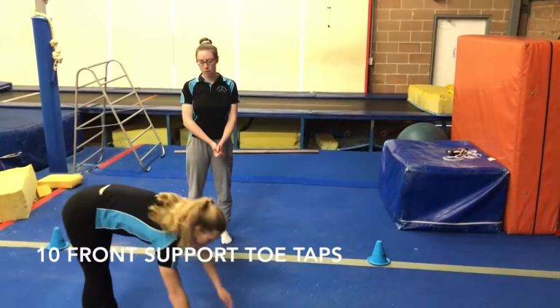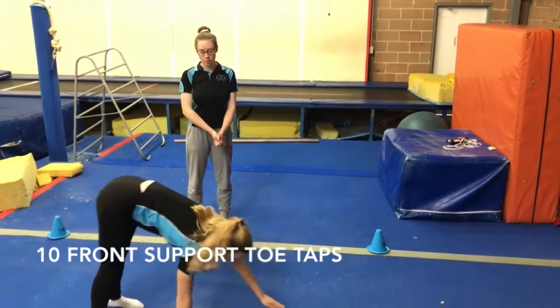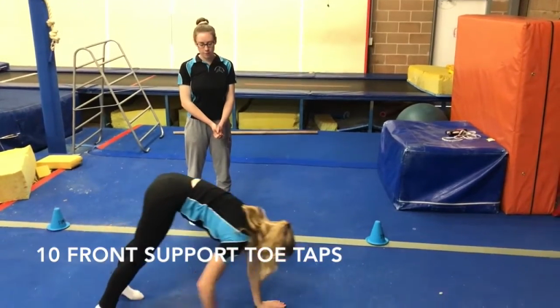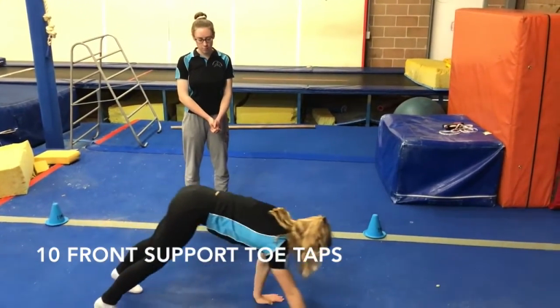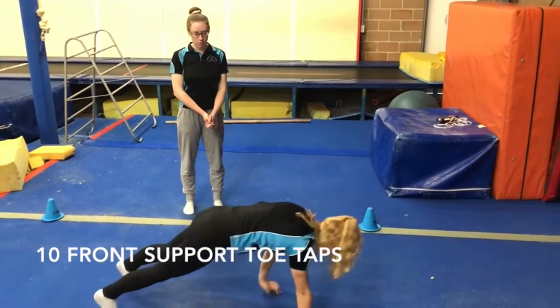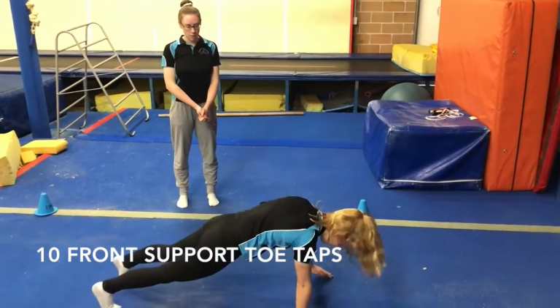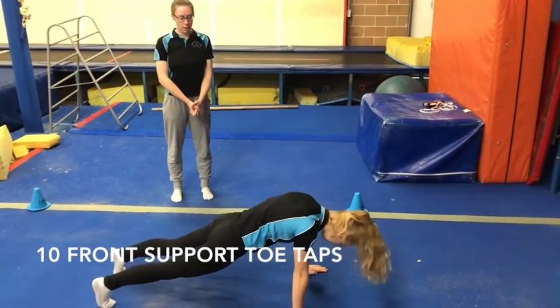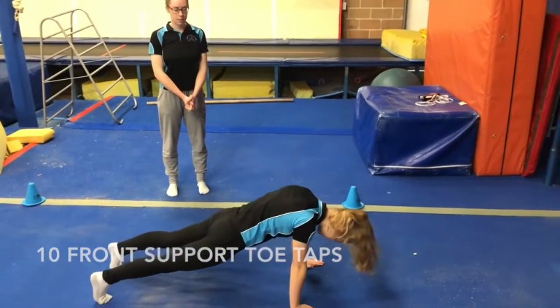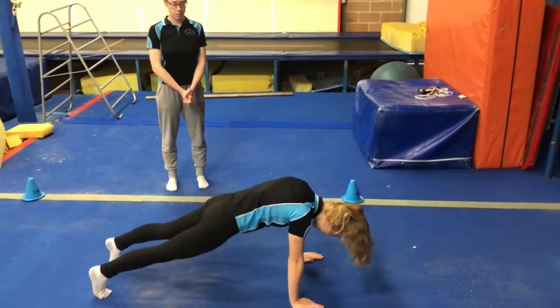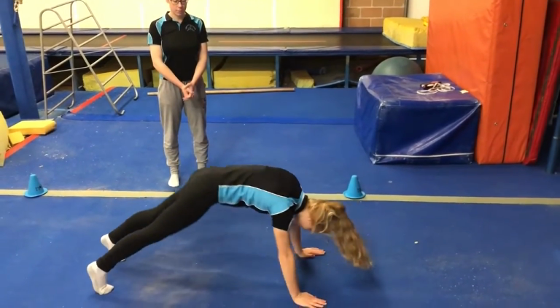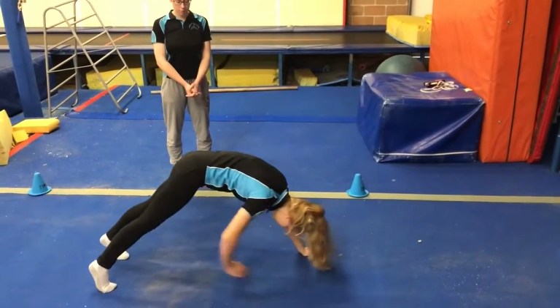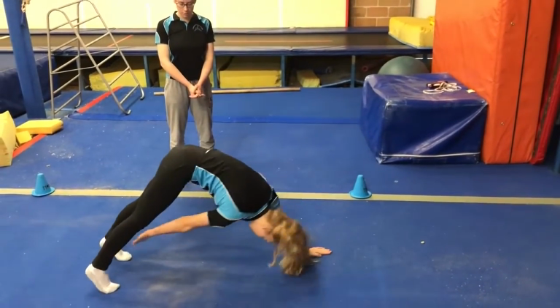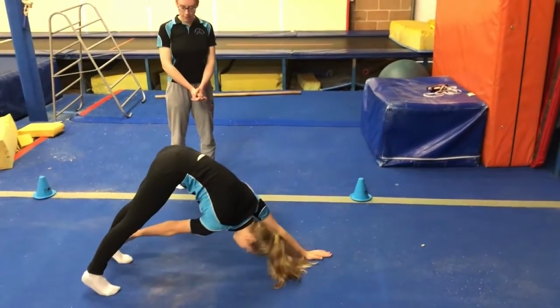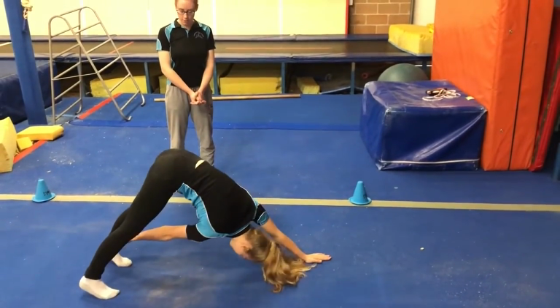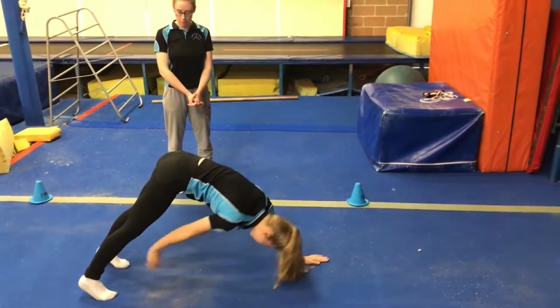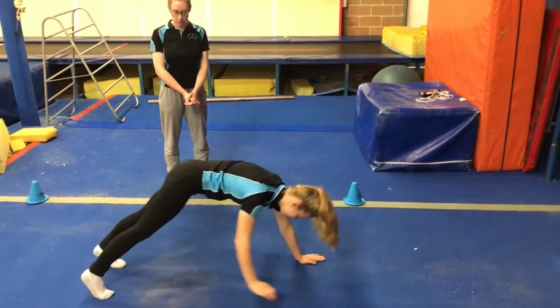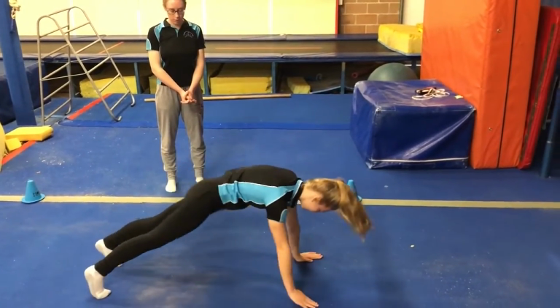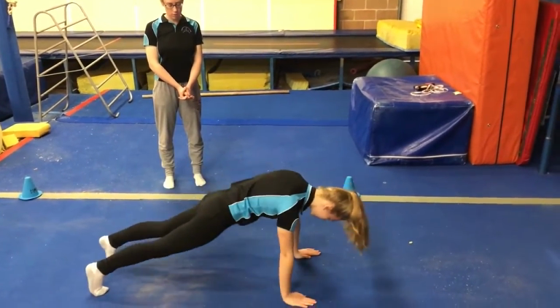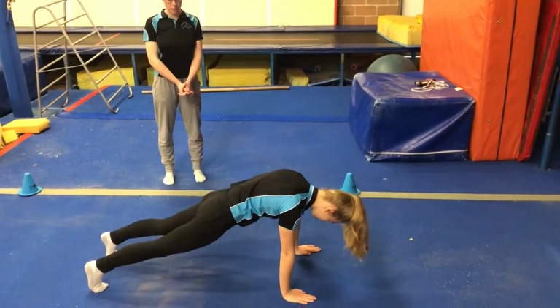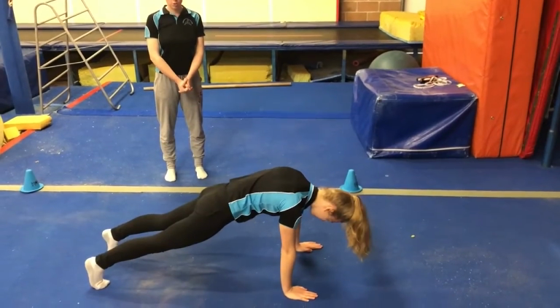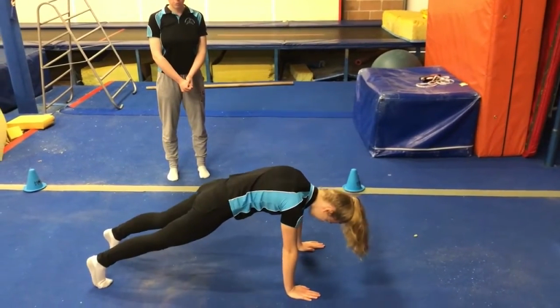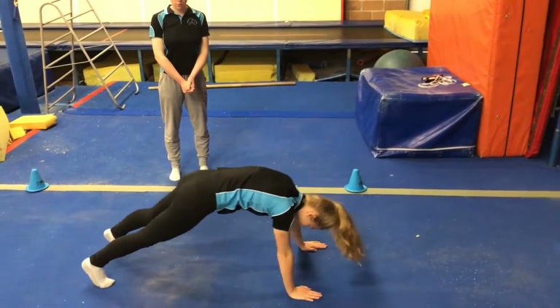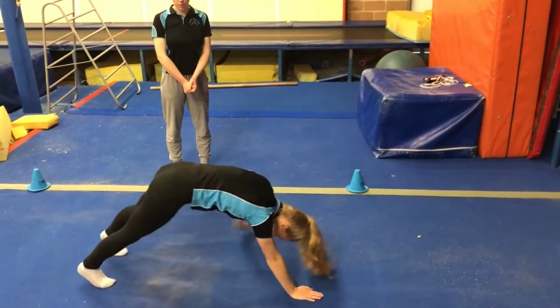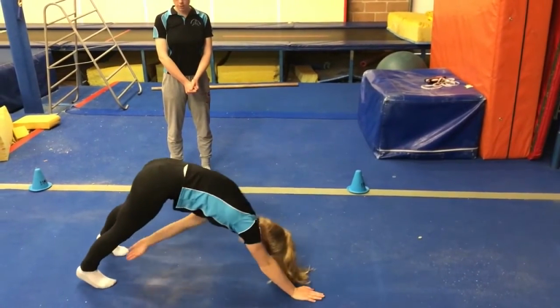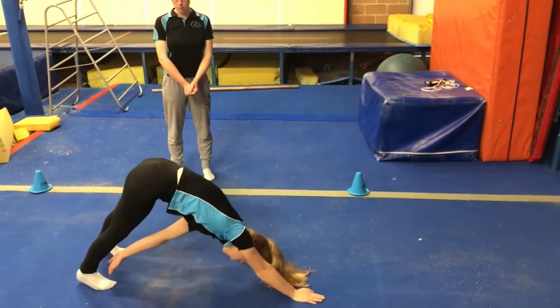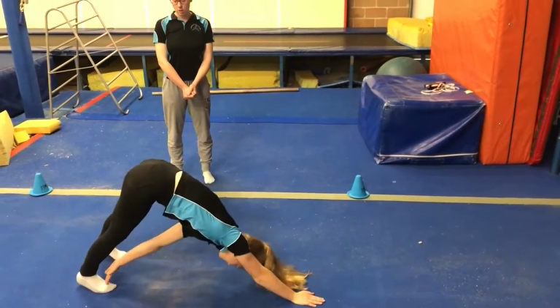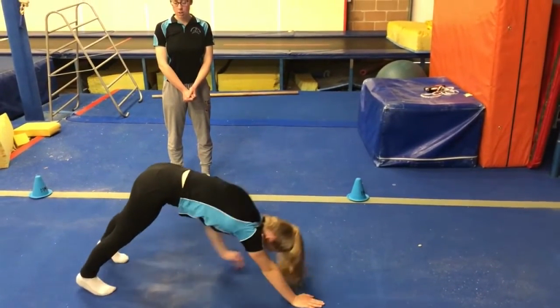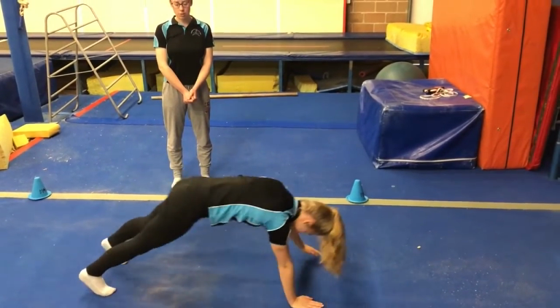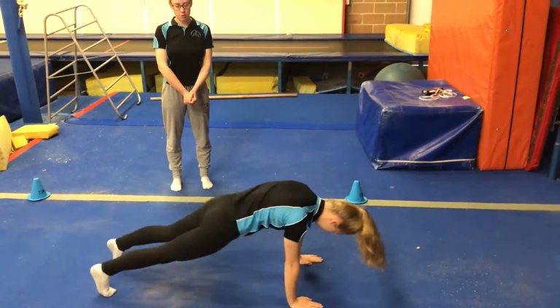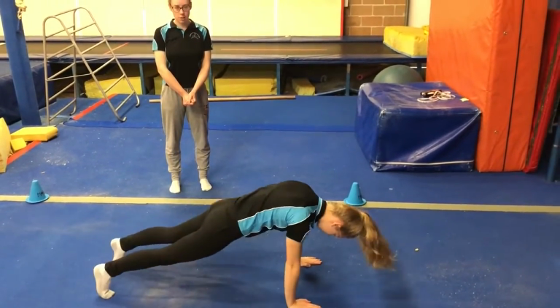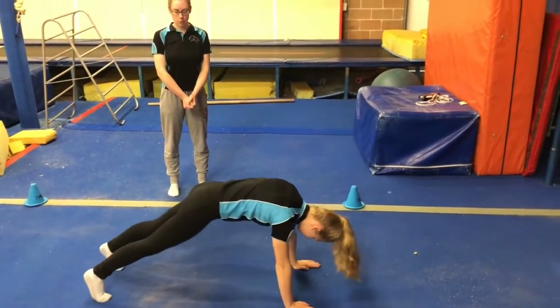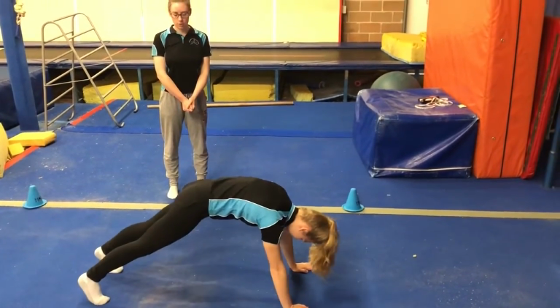So we're going to go into our front support and touch opposite hand to opposite foot, making sure you don't move your feet. And you're going to do 10 of those.